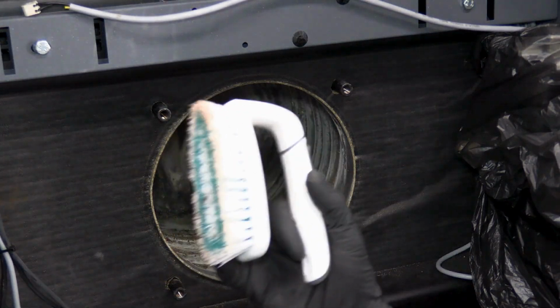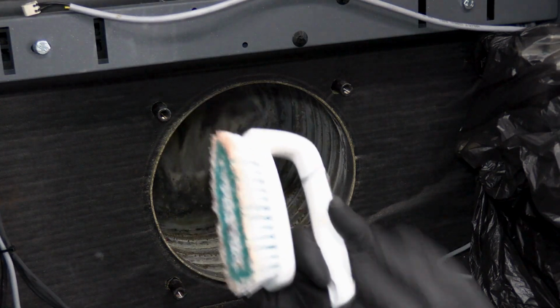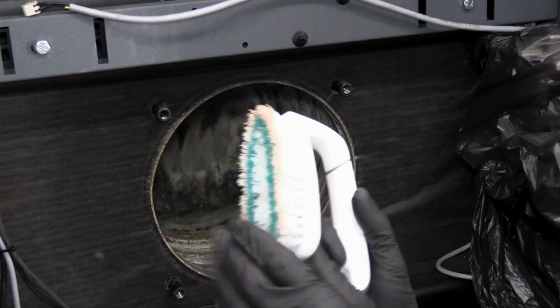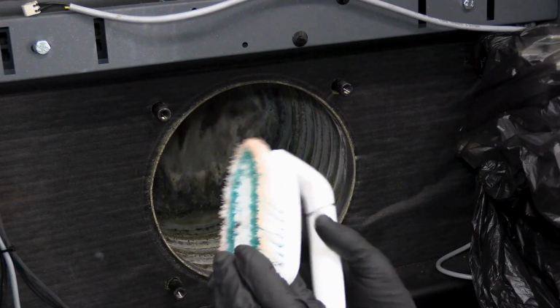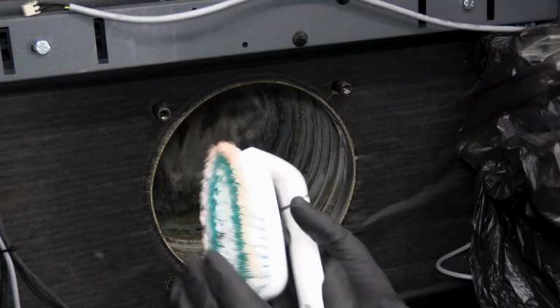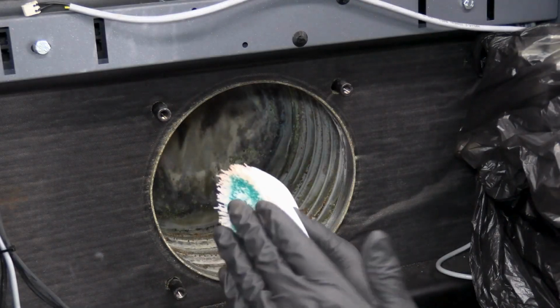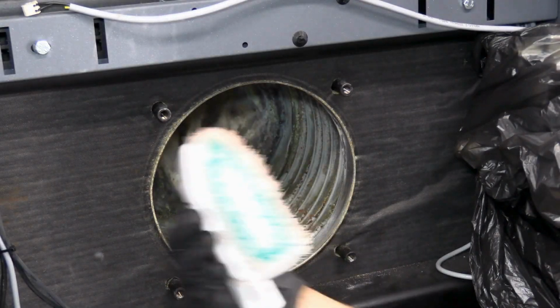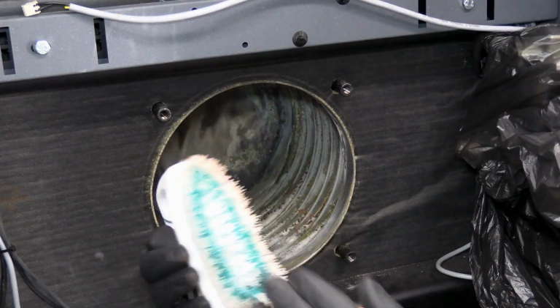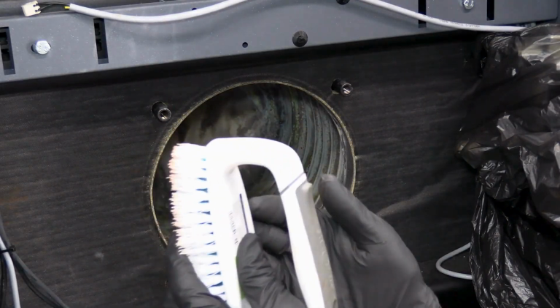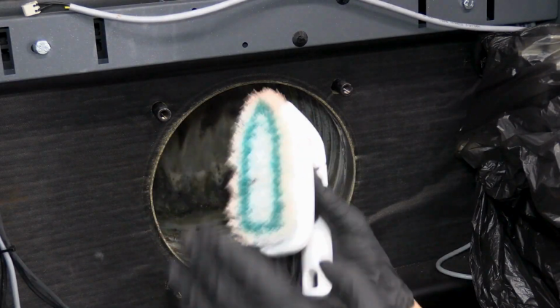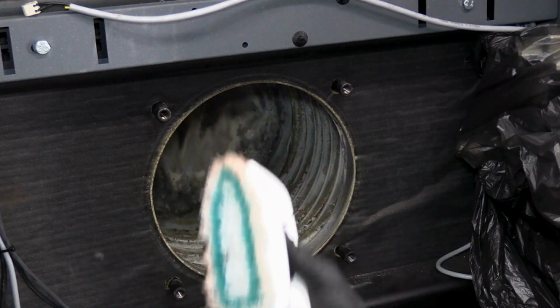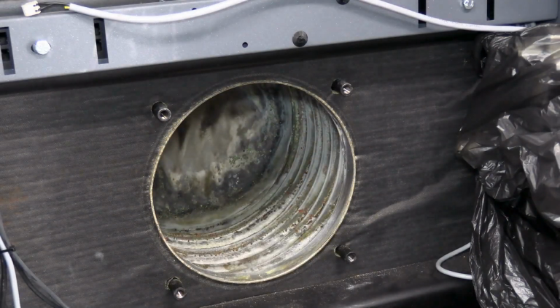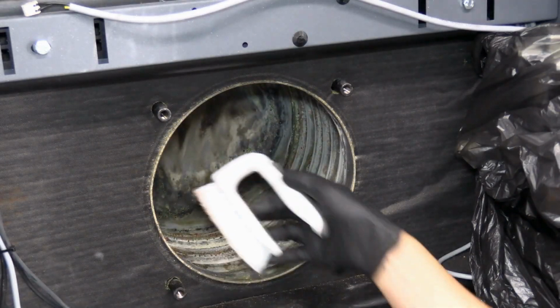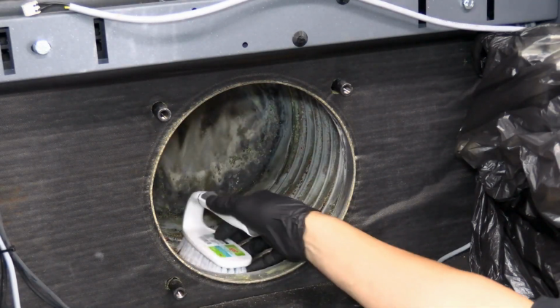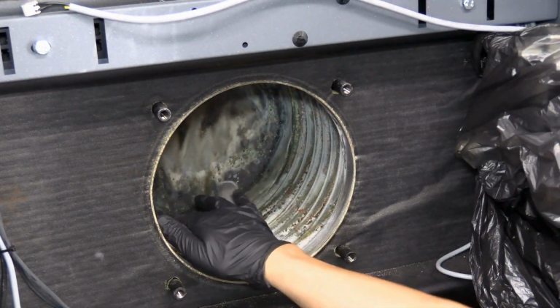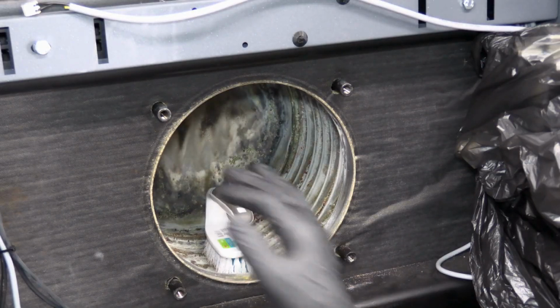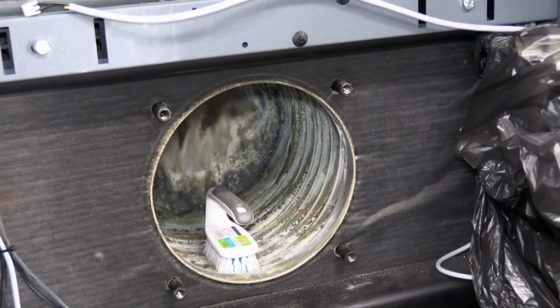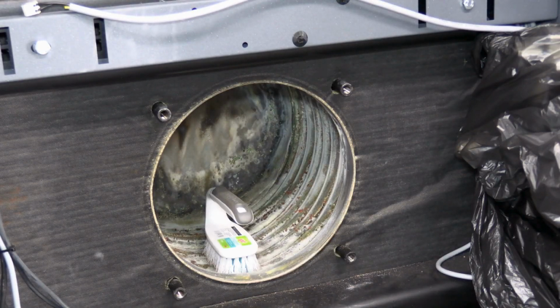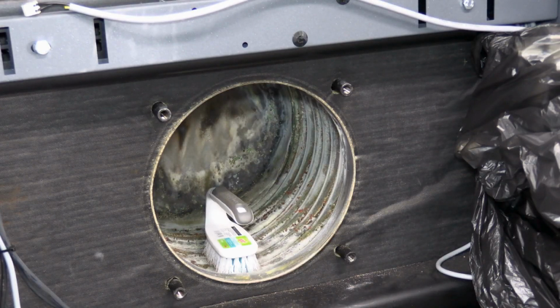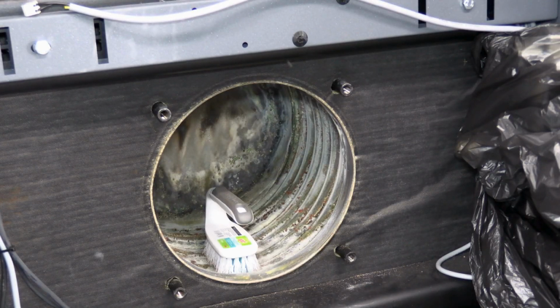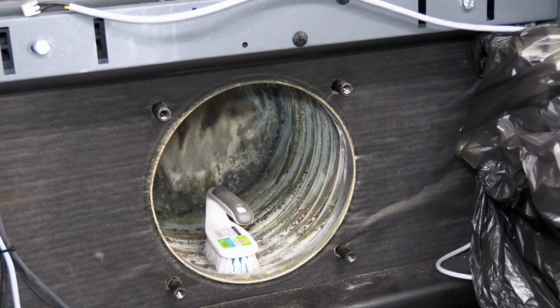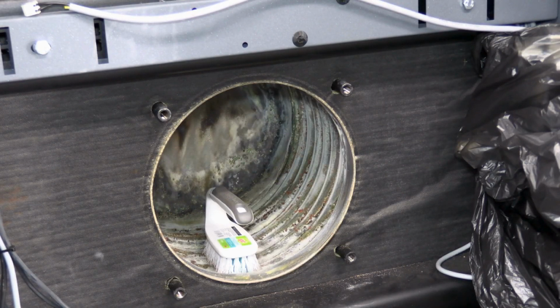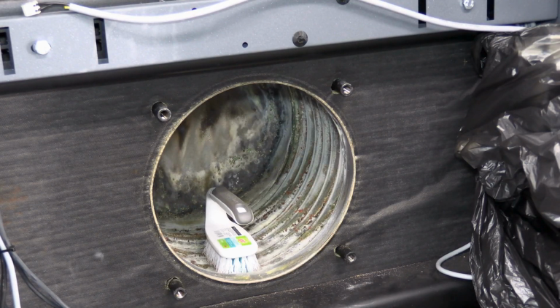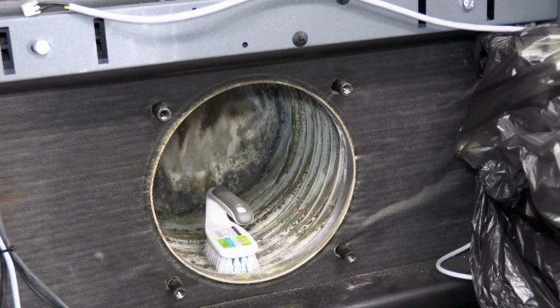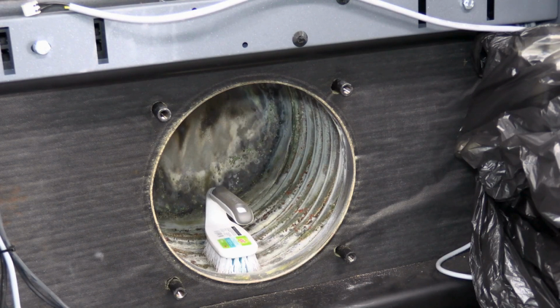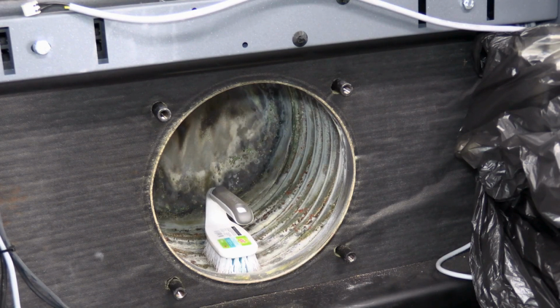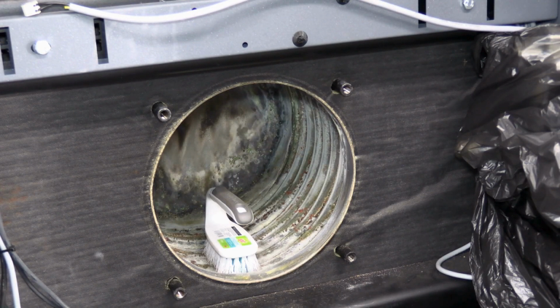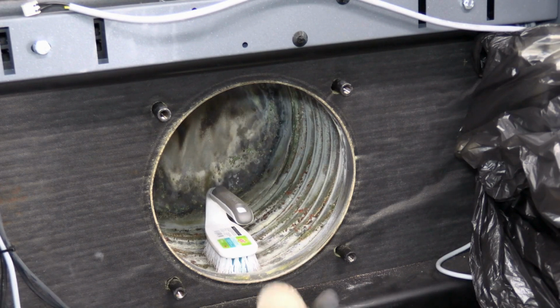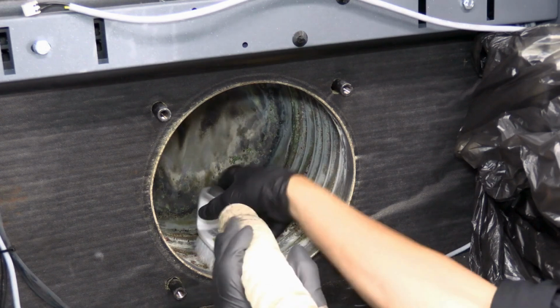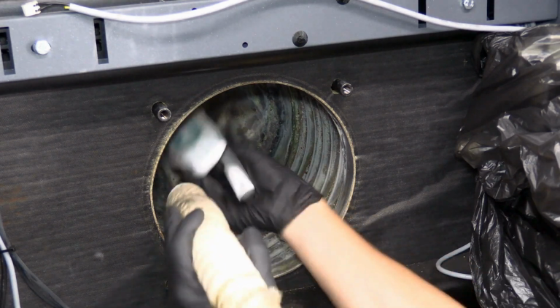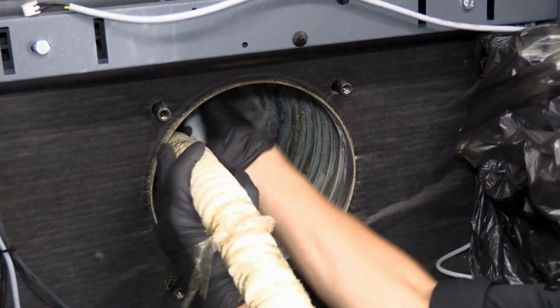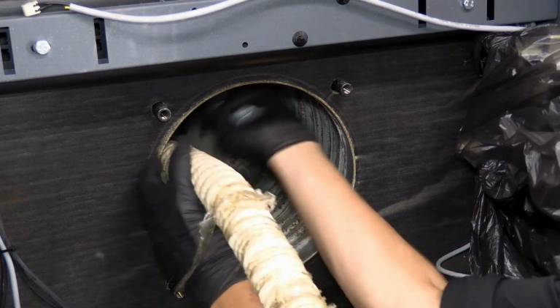We'll be using a hard nylon bristle brush to clean the heat exchanger and an appropriate vacuum cleaner. The key takeaway here is no metal brushes should be used for this procedure. Follow appropriate safety guidelines.